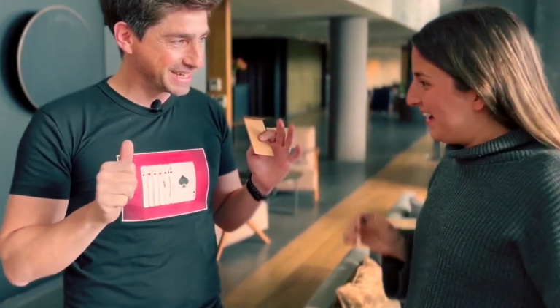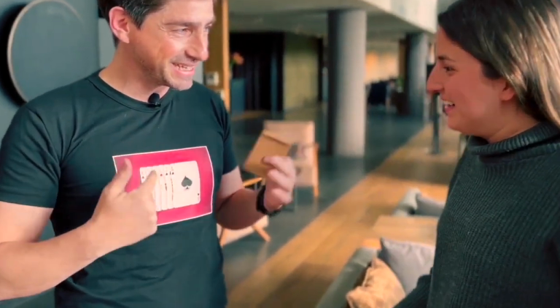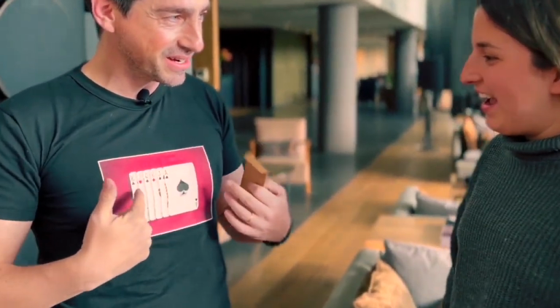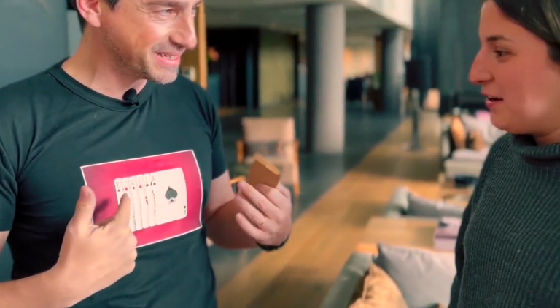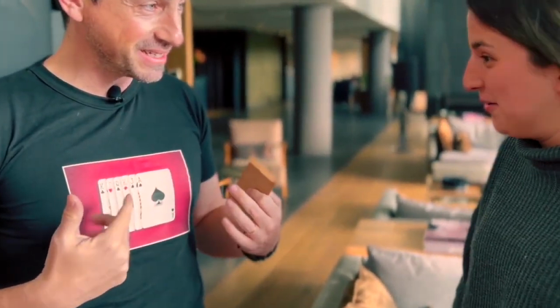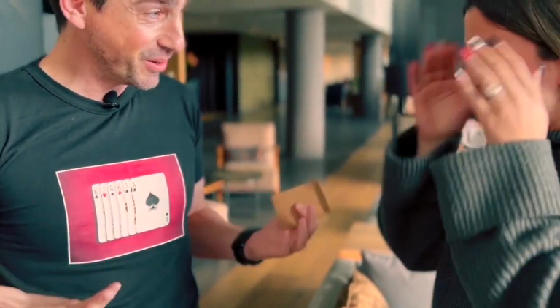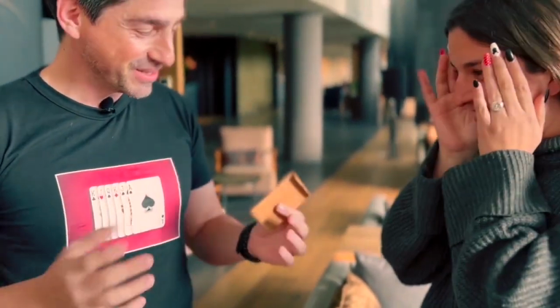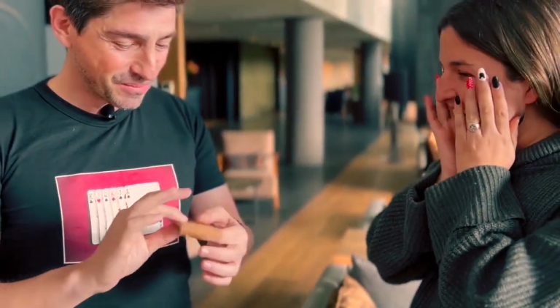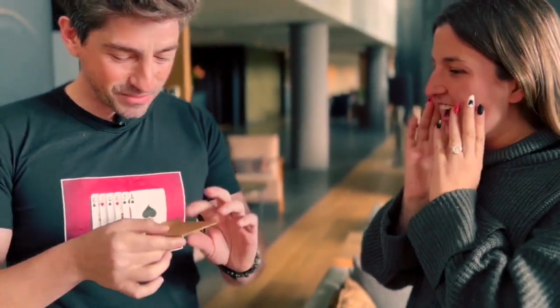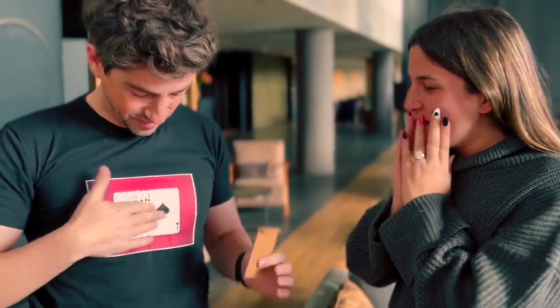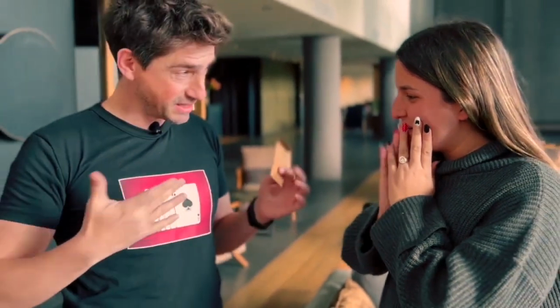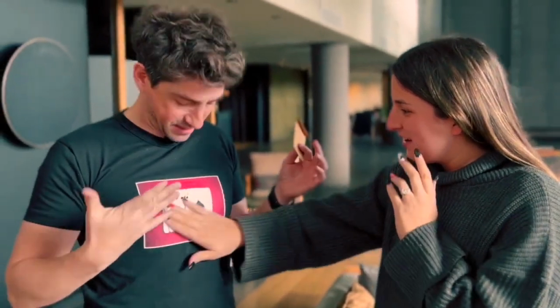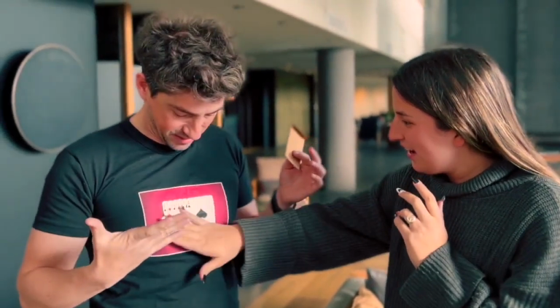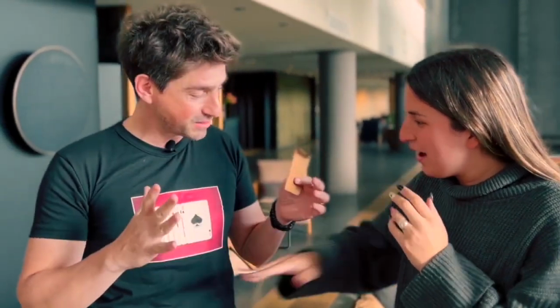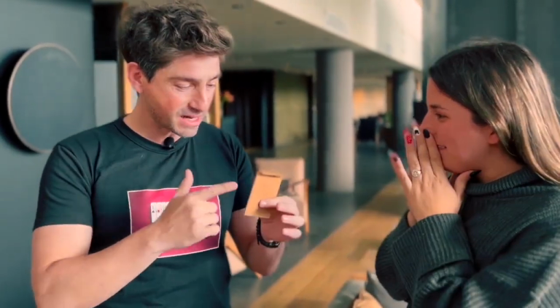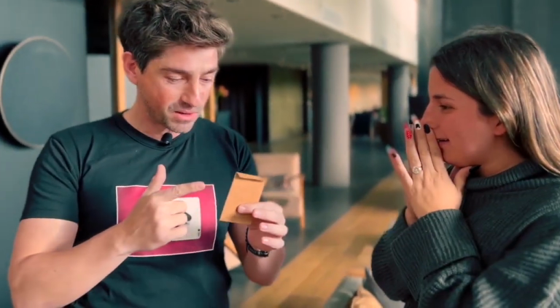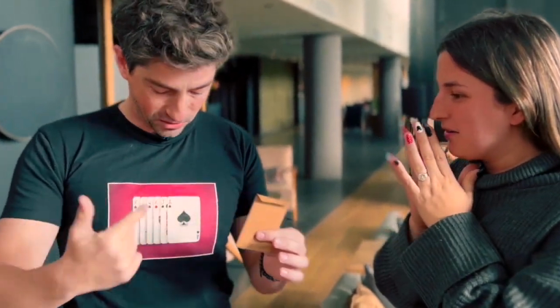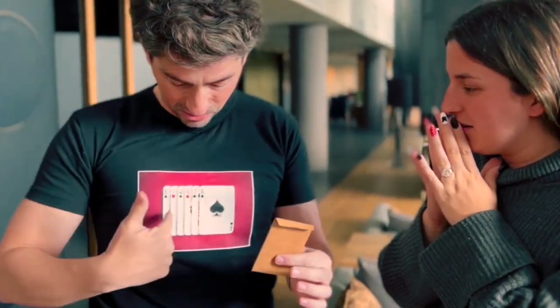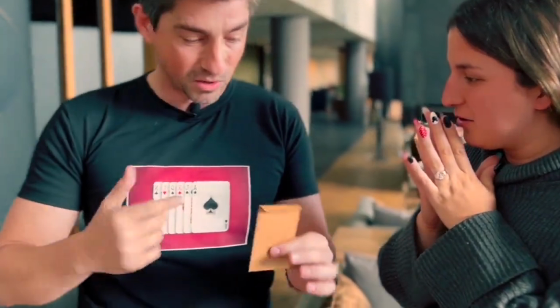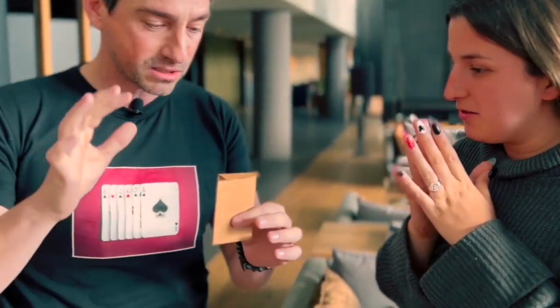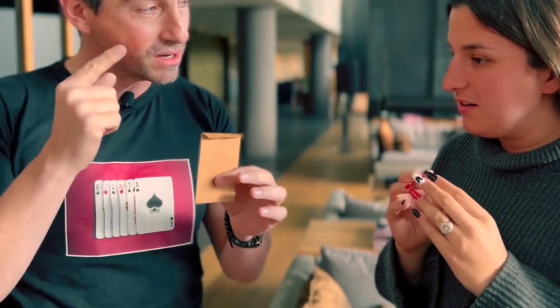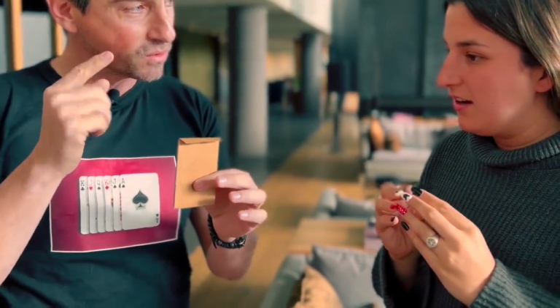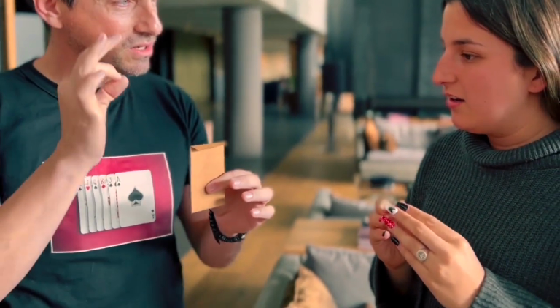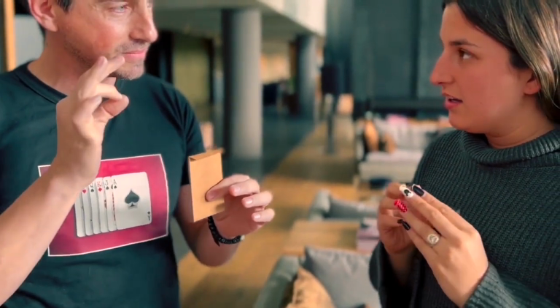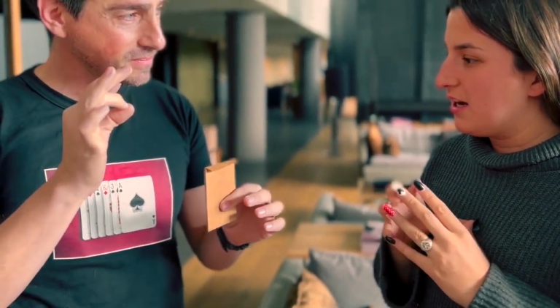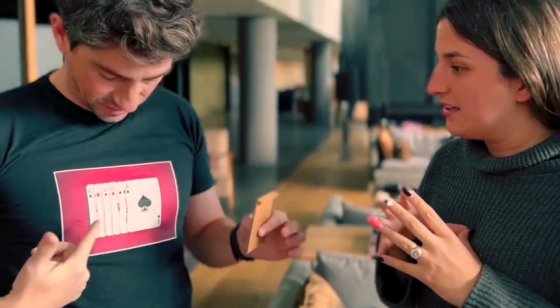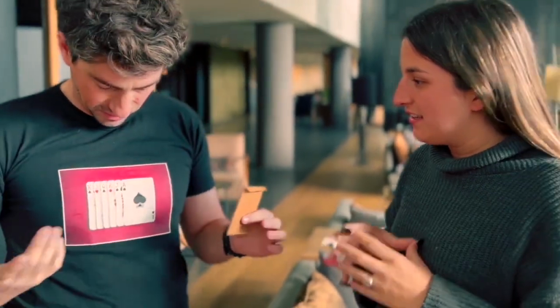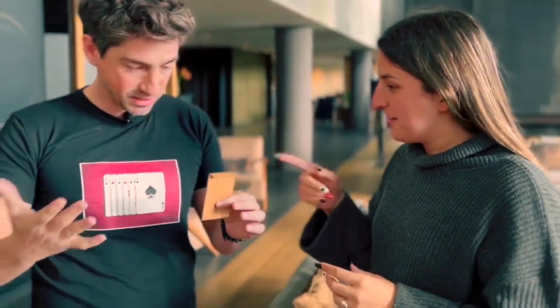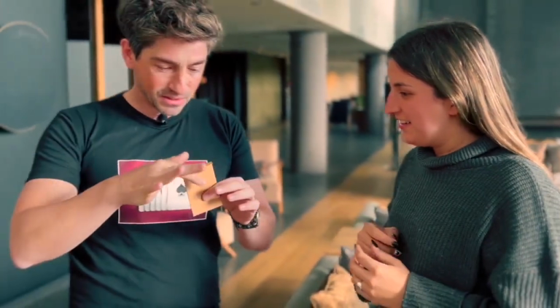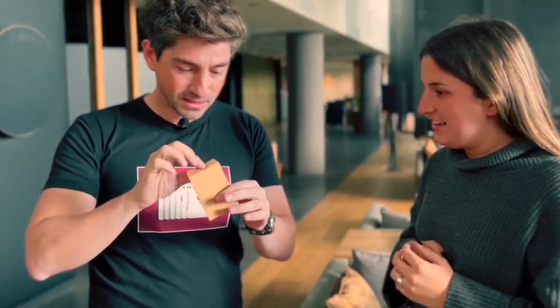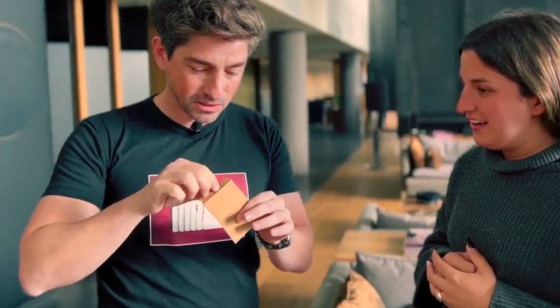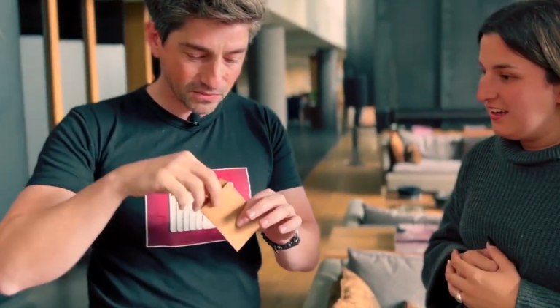Is your card here? No. But wait a minute — they are printed. But I have this envelope, and your card is not here anymore. Which was your card? The Six of Clubs. The Six of Clubs is not here. Look at this. Because the Six of Clubs...